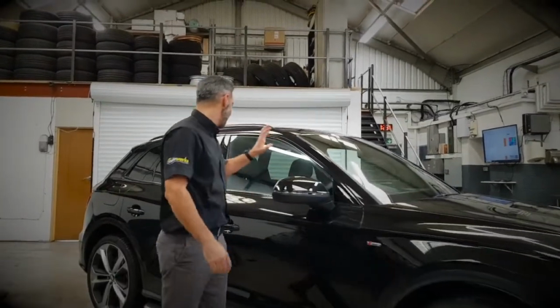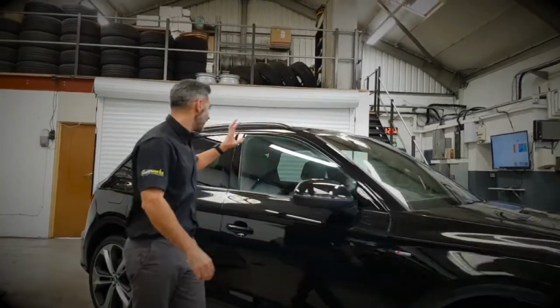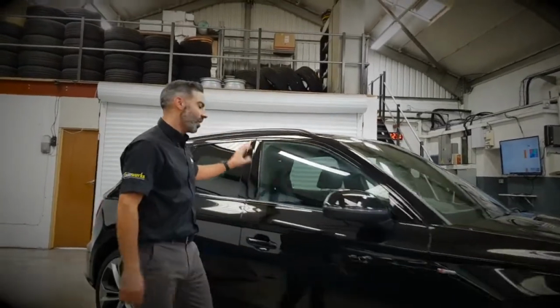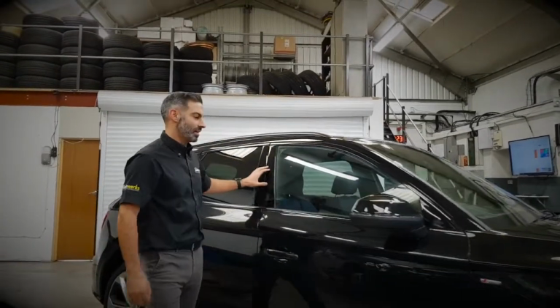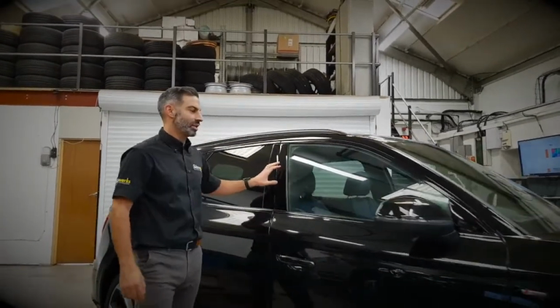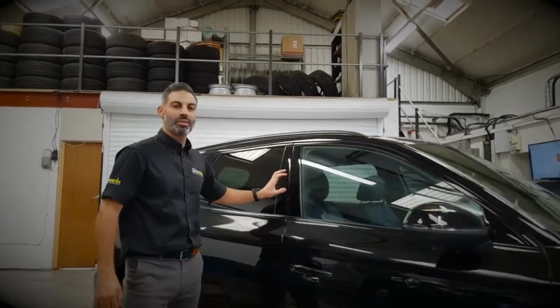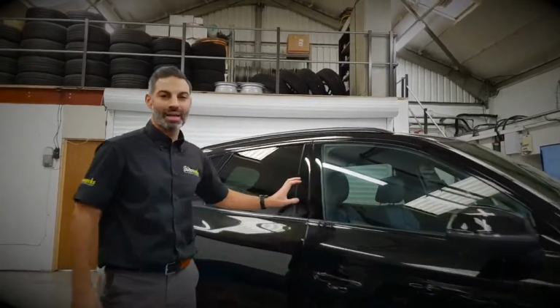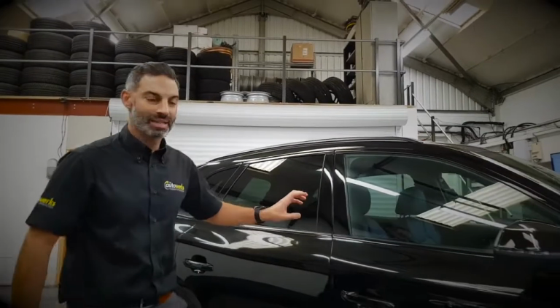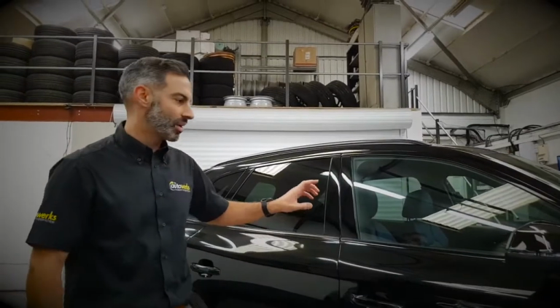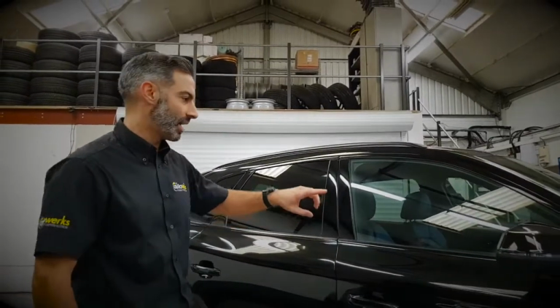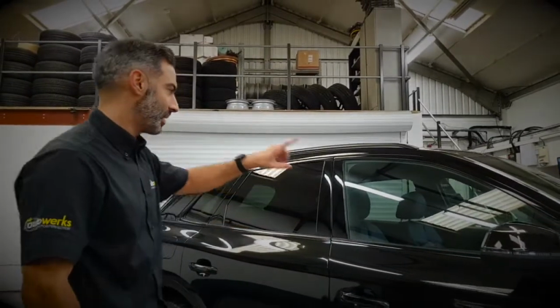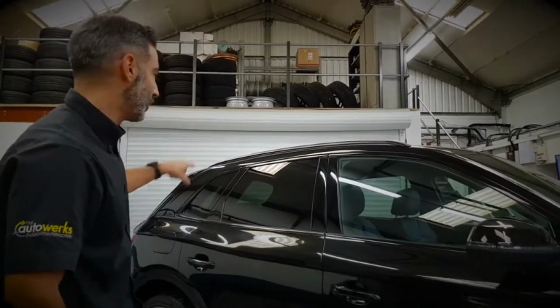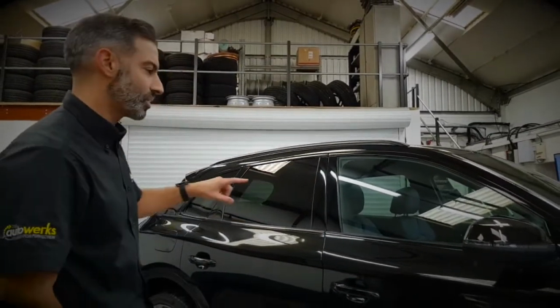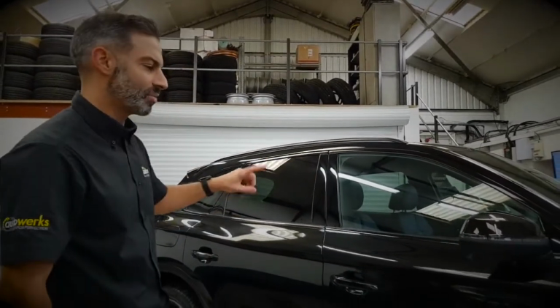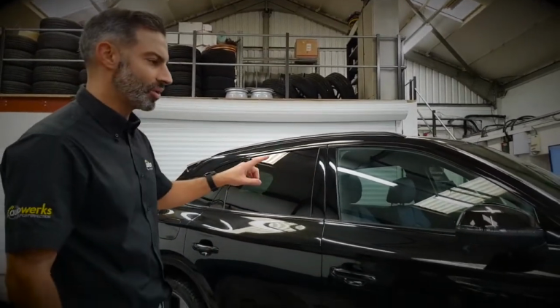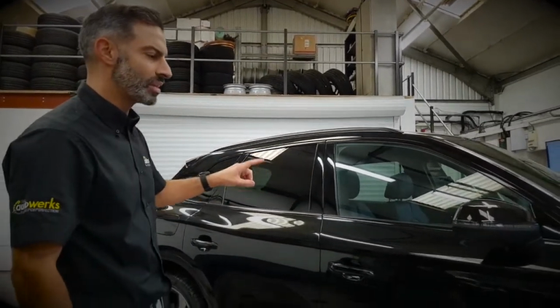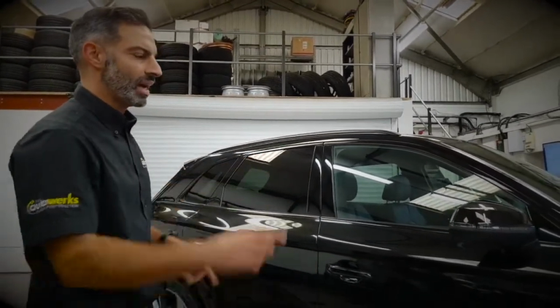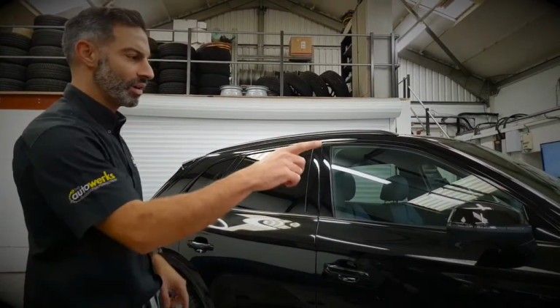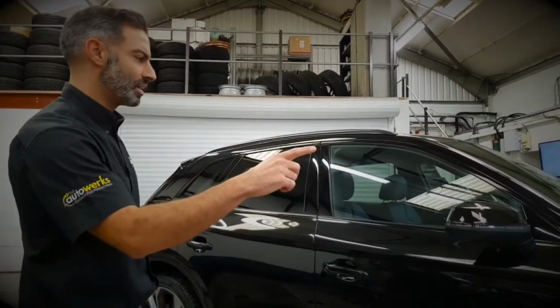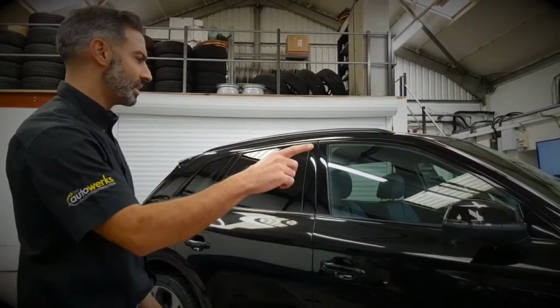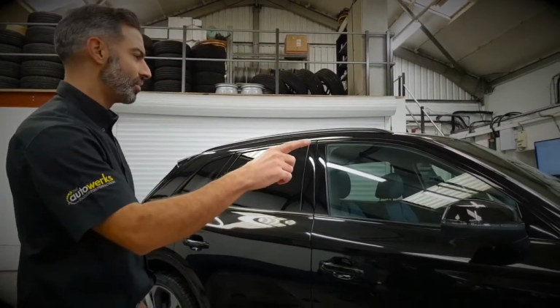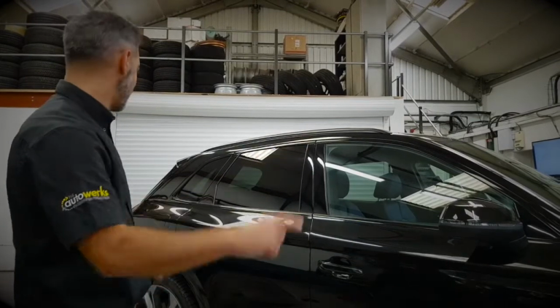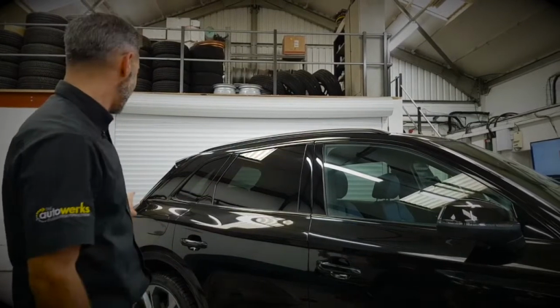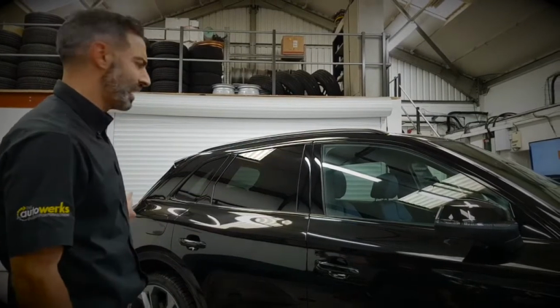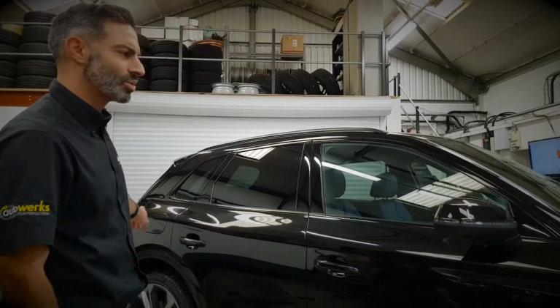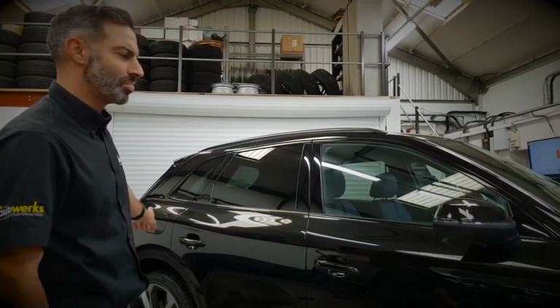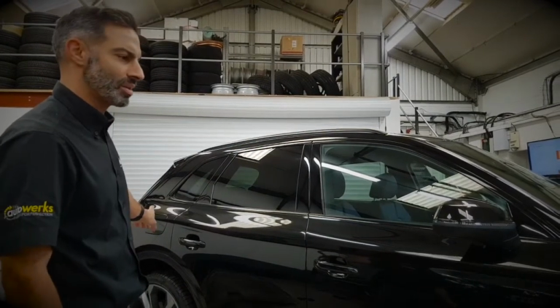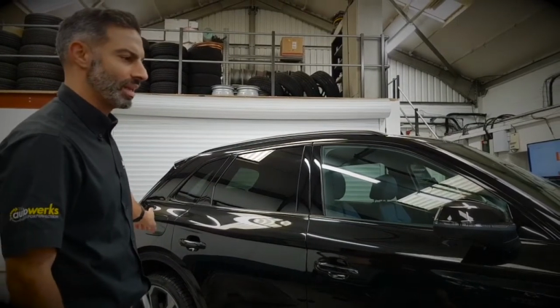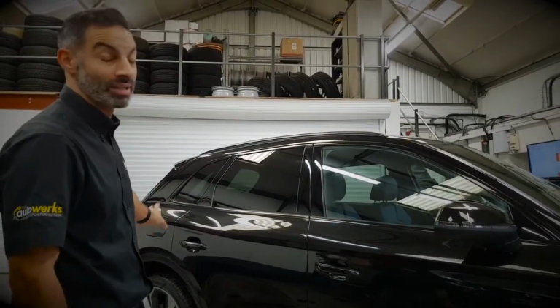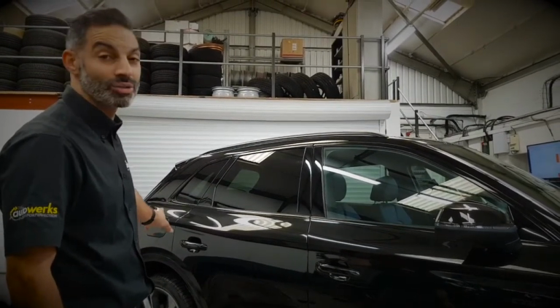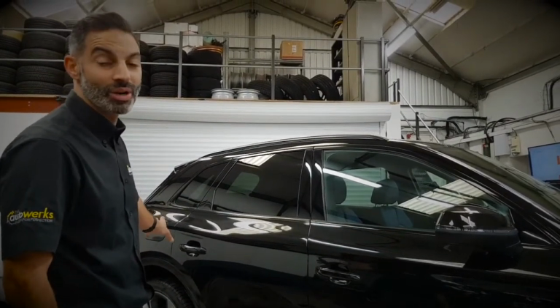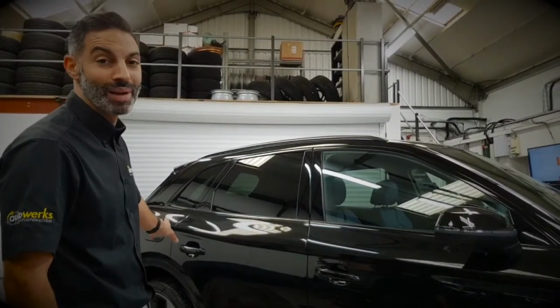The car has already got some black accents on it and the window surrounds have been de-chromed. The front grille is already de-chromed and the exhaust tail trims are in black.